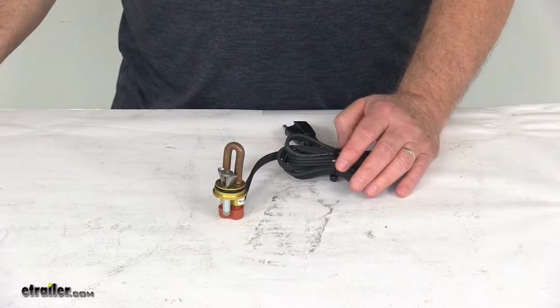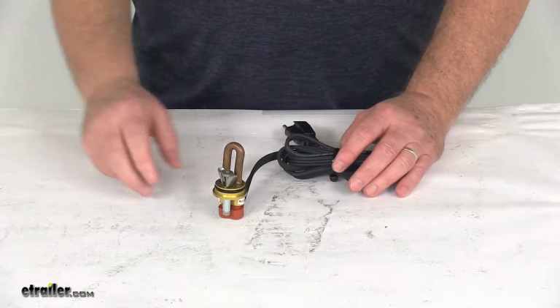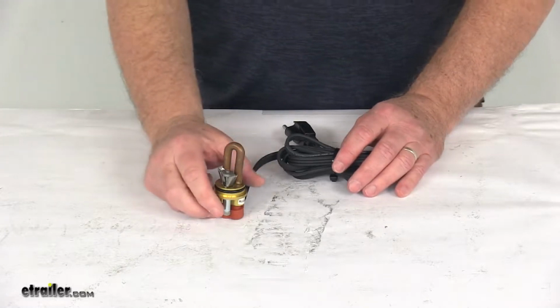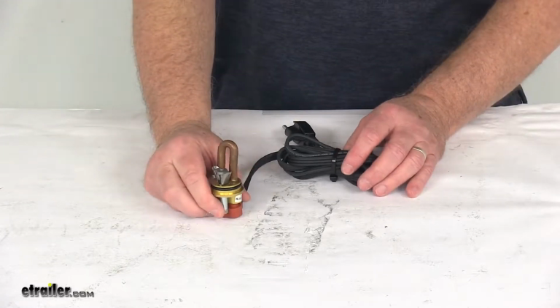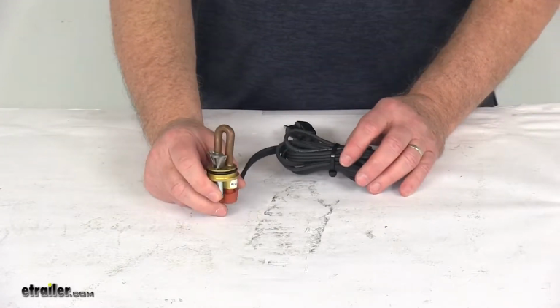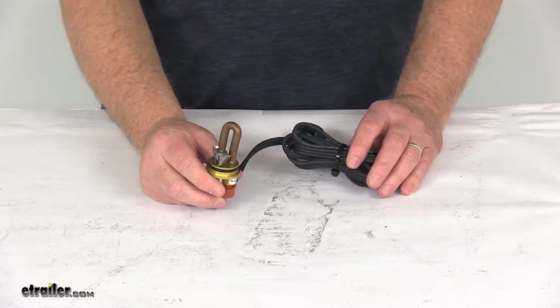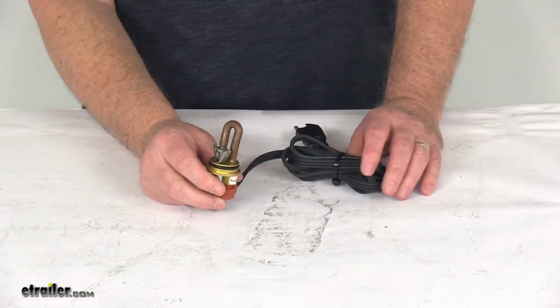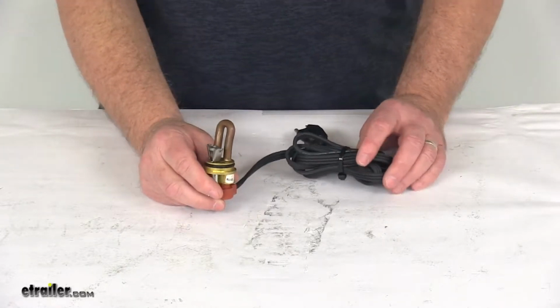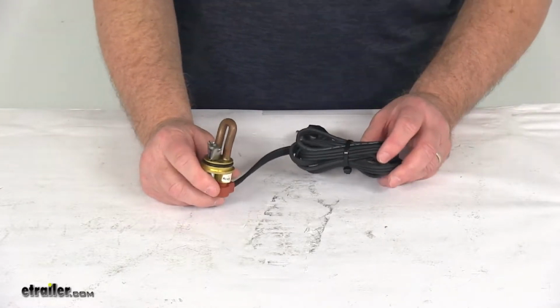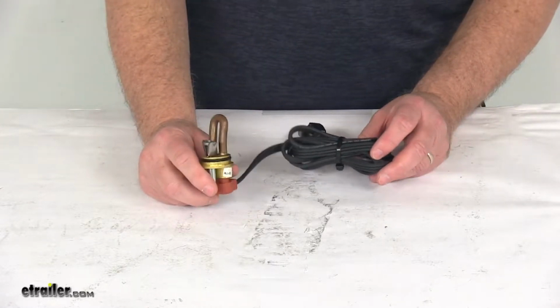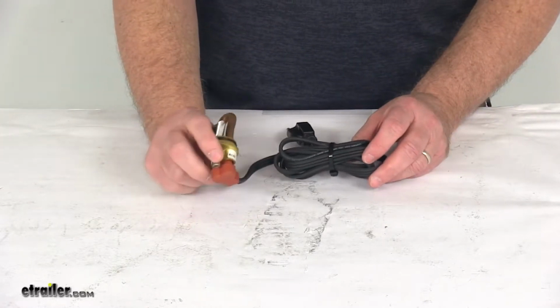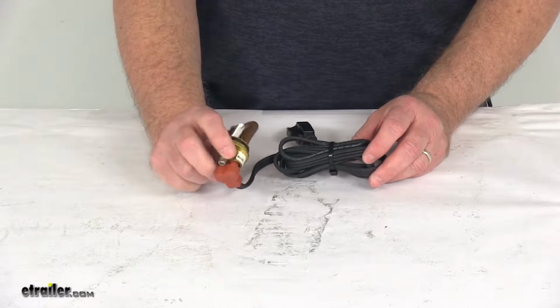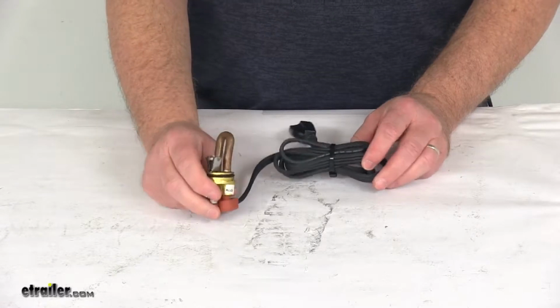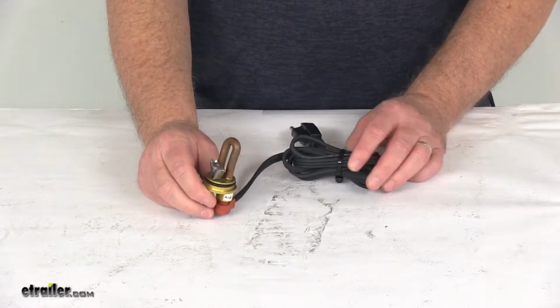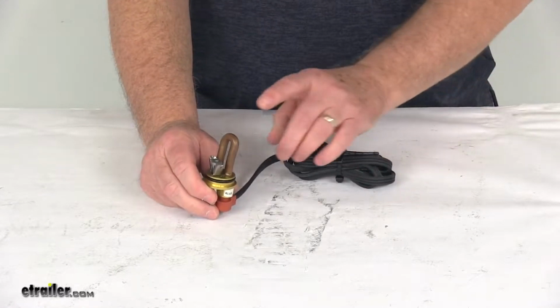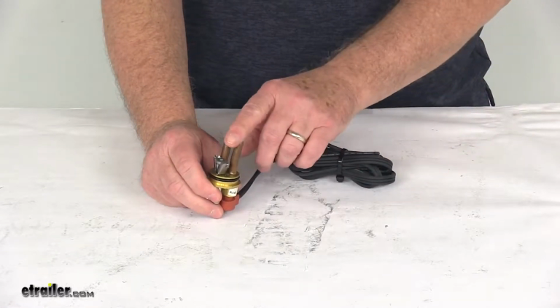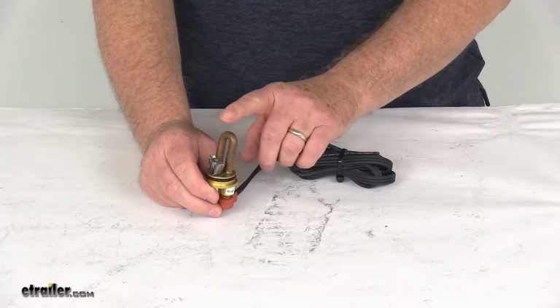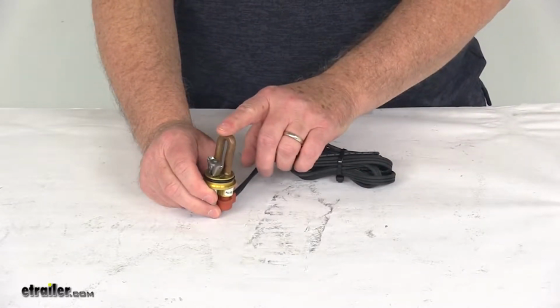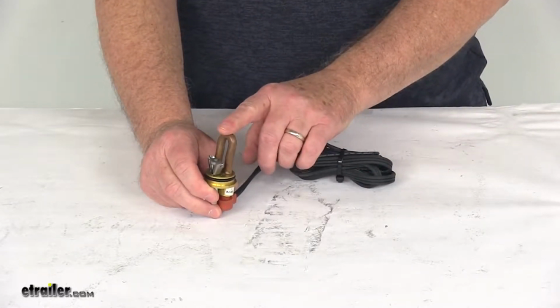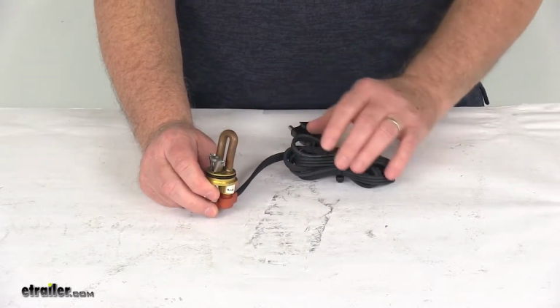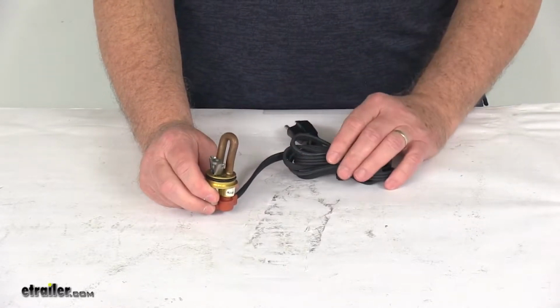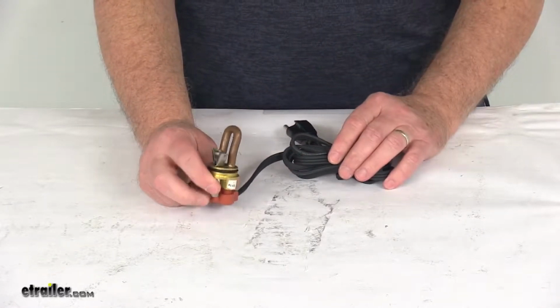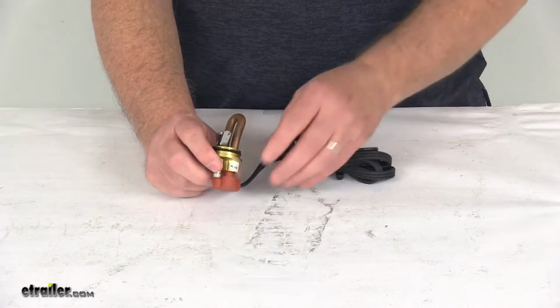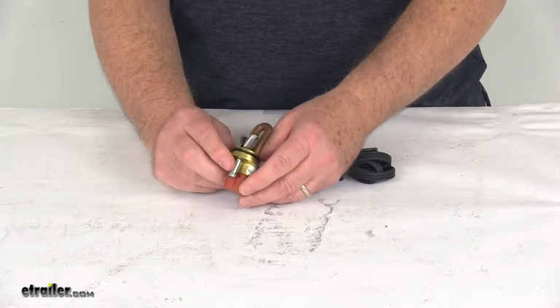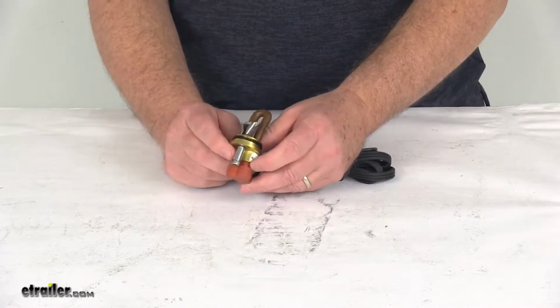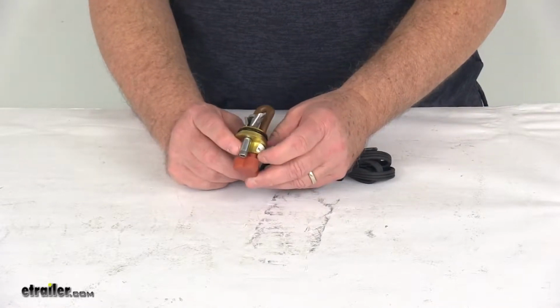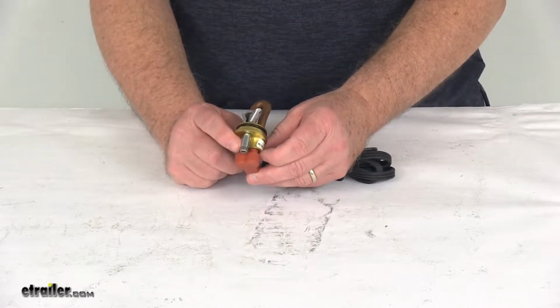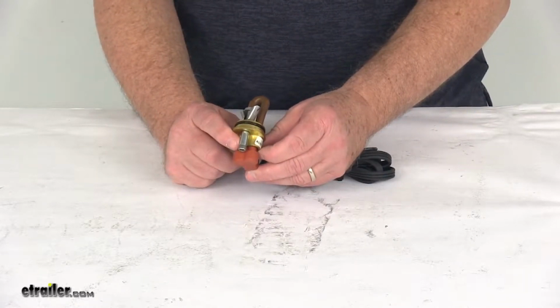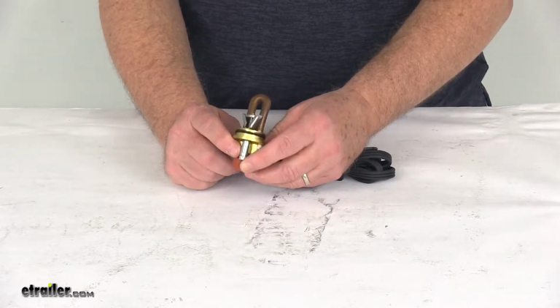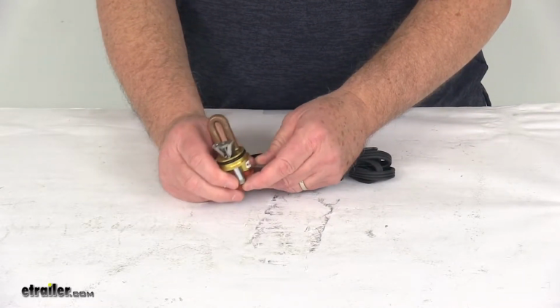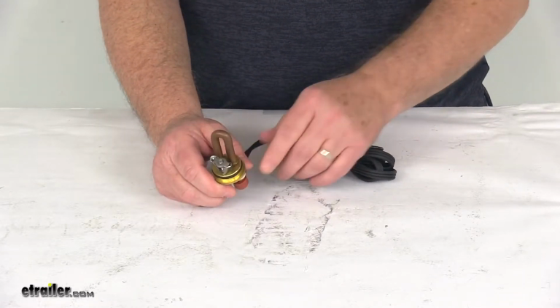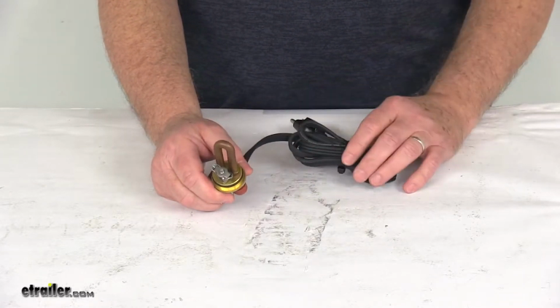Today we're going to take a look at the CATS Heater's 120-volt custom engine block heater, frost plug style. This will ensure smoother start-ups and faster heating and defrosting of your cab. This will replace the frost plug or the core plug in your engine block and submerges in your coolant.